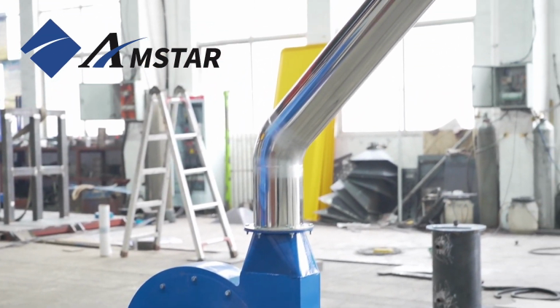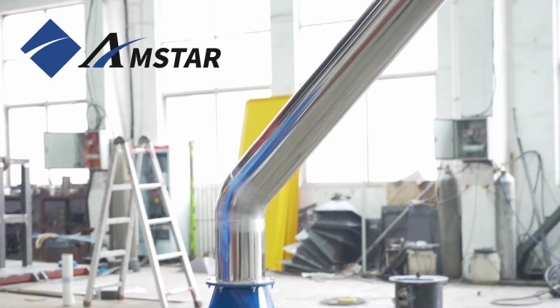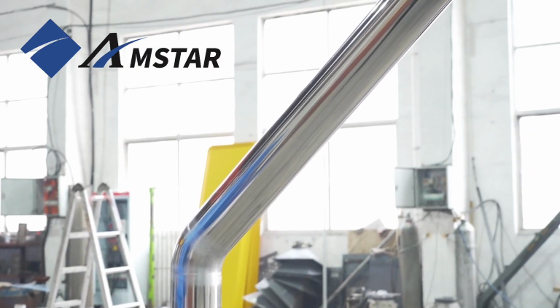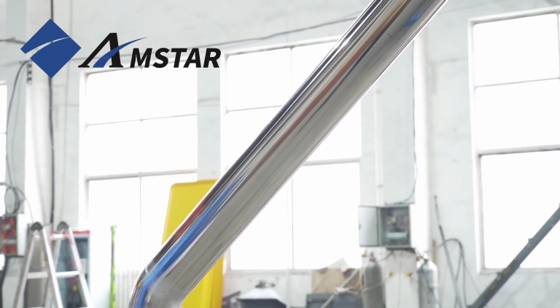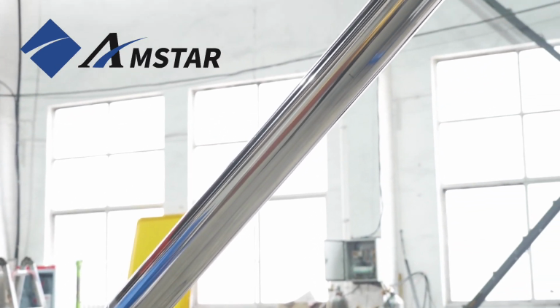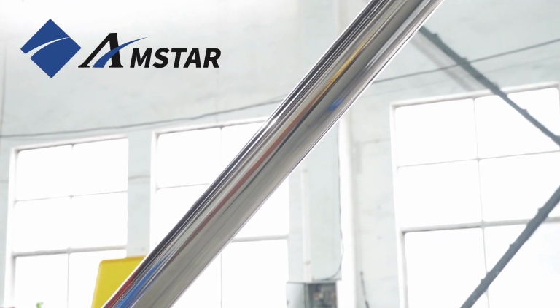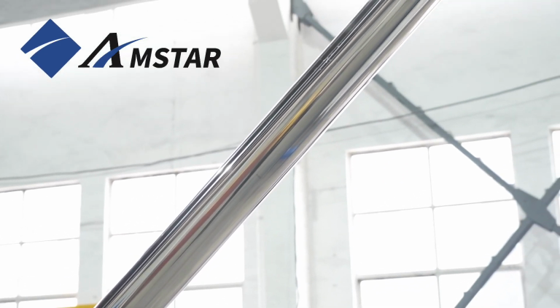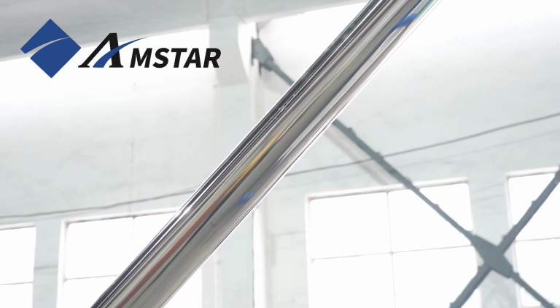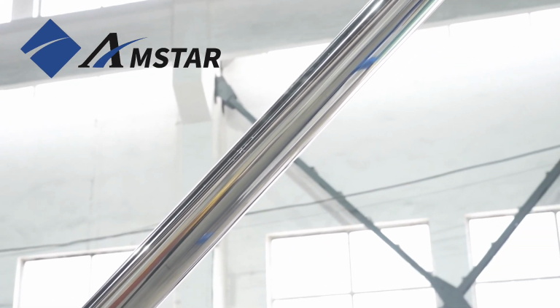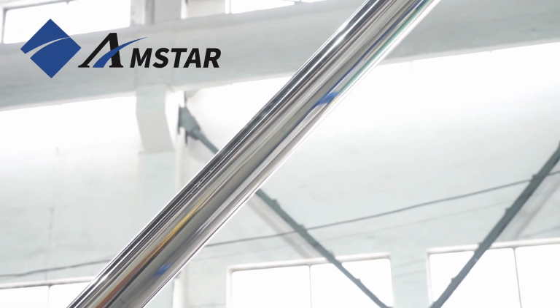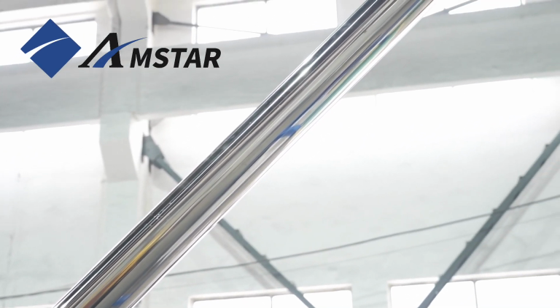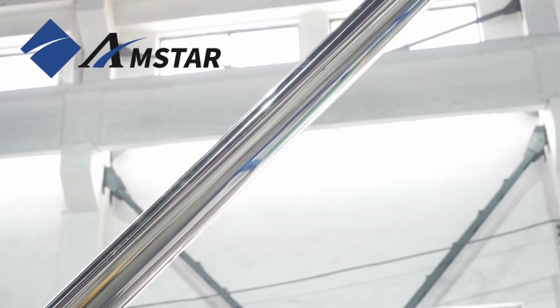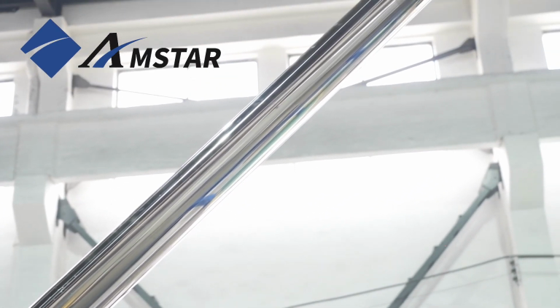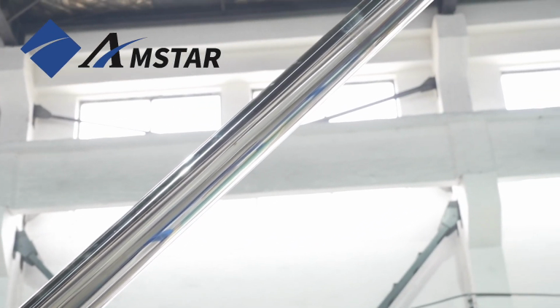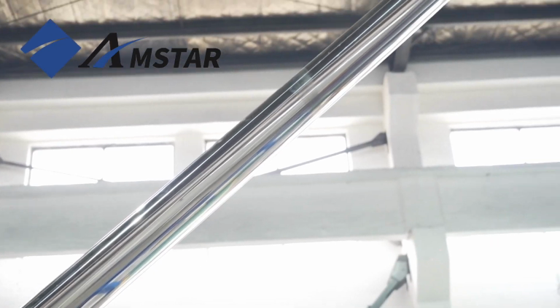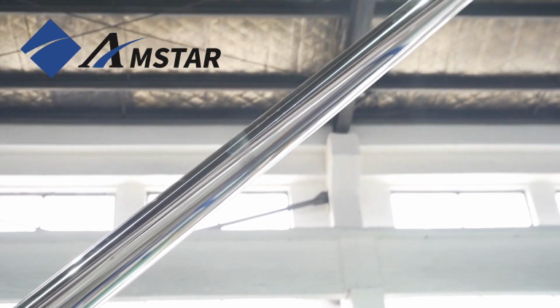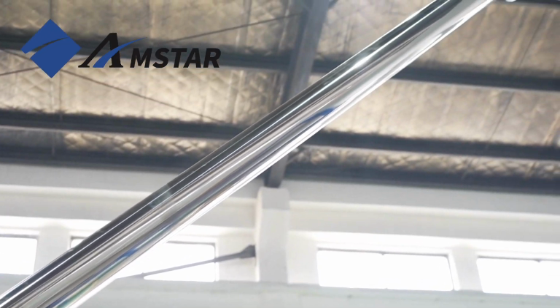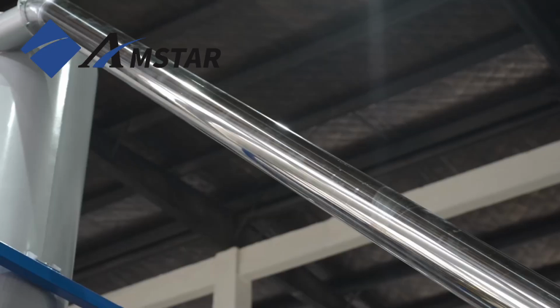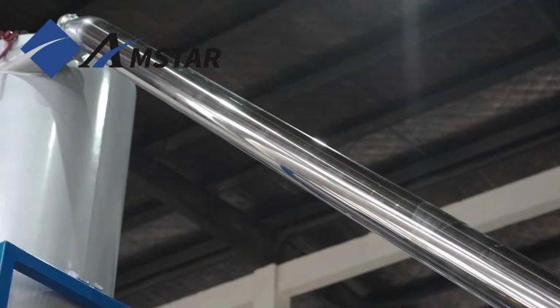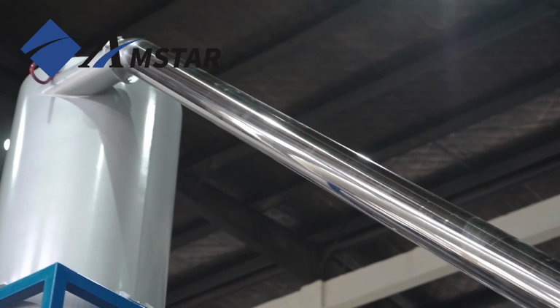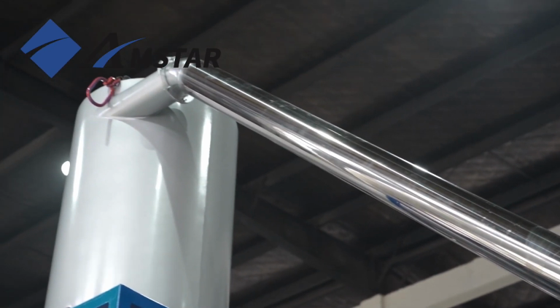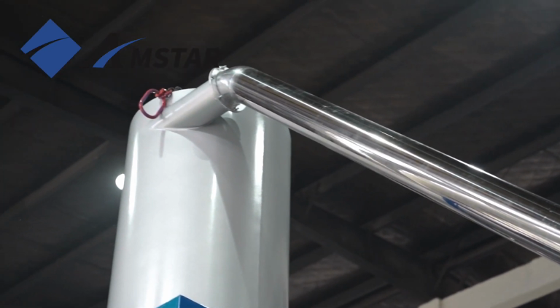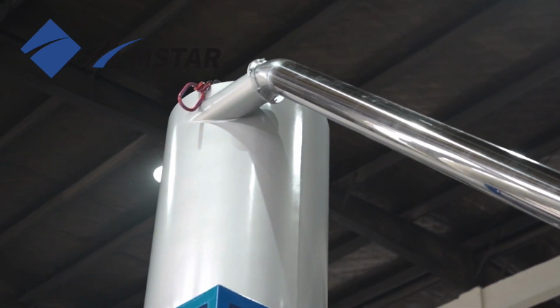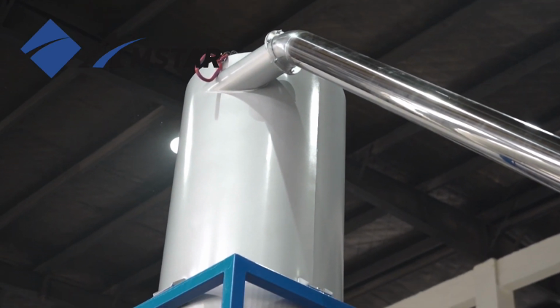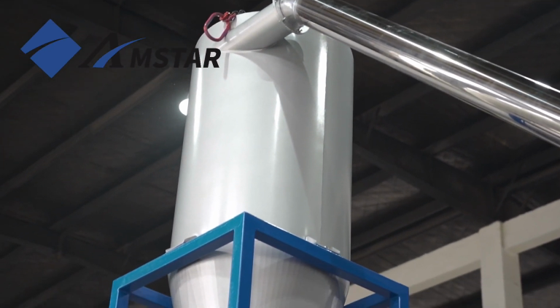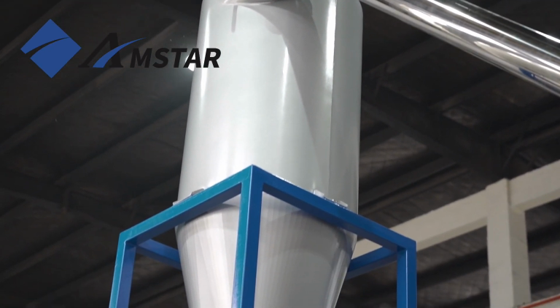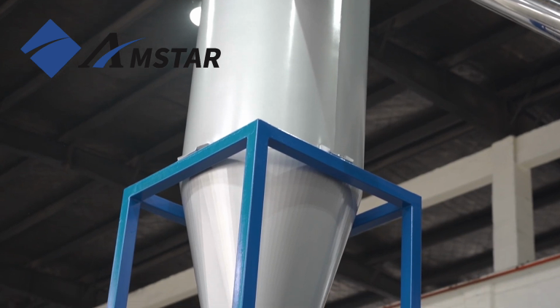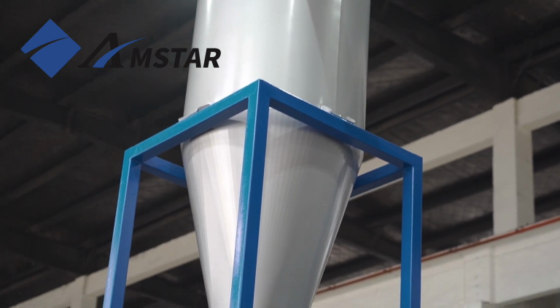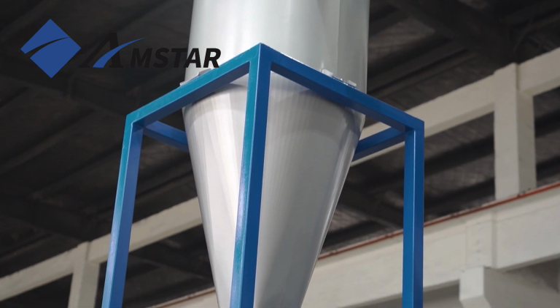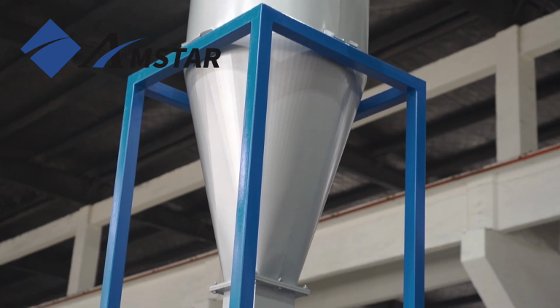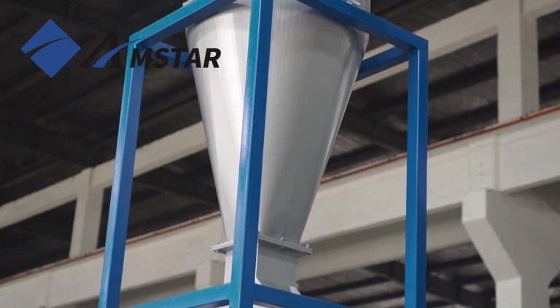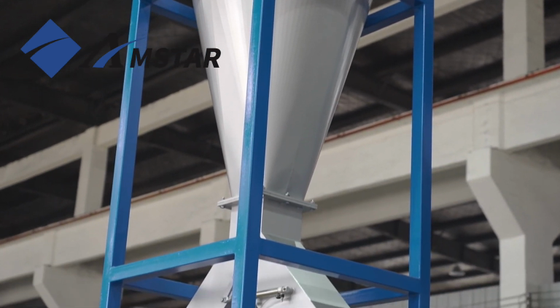Now onto the drying system, which plays a crucial role in moisture removal. The high-speed dryer uses centrifugal force to quickly remove excess water. The hot air dryer further dries the flakes with a powerful stream of hot air, leaving them completely dry and ready for reuse.